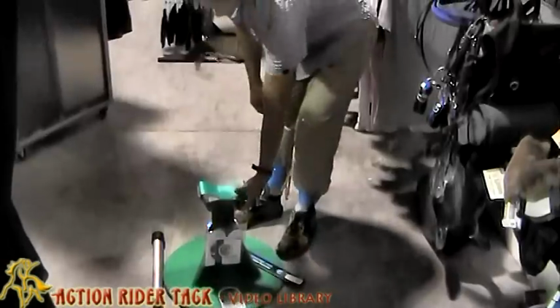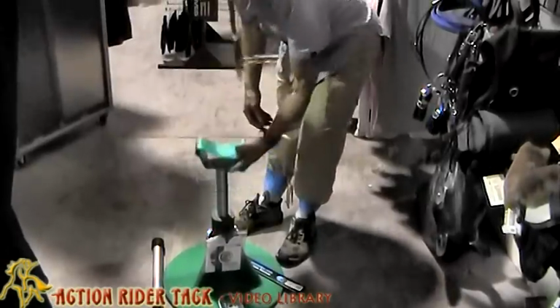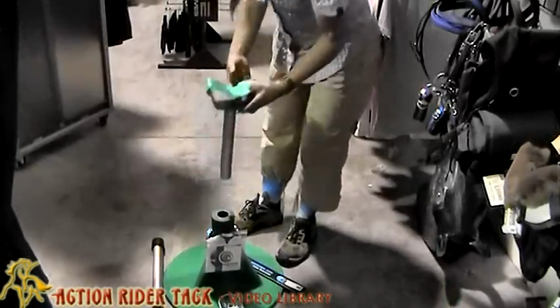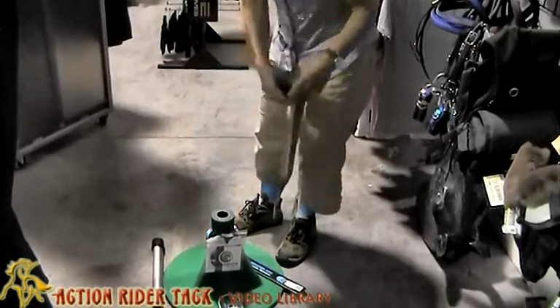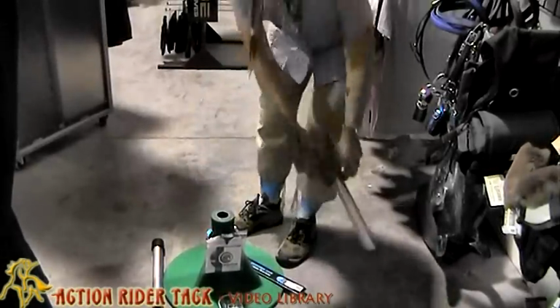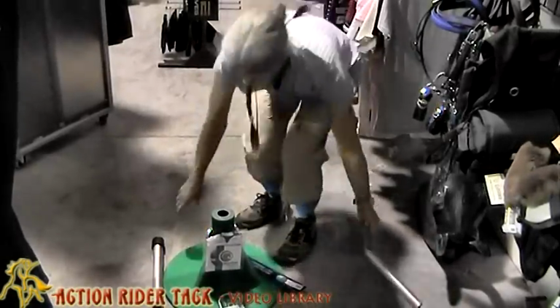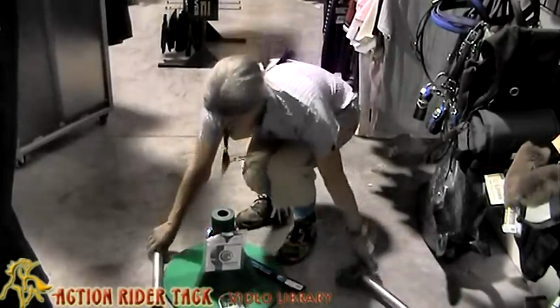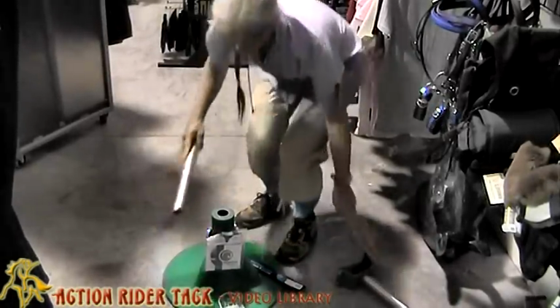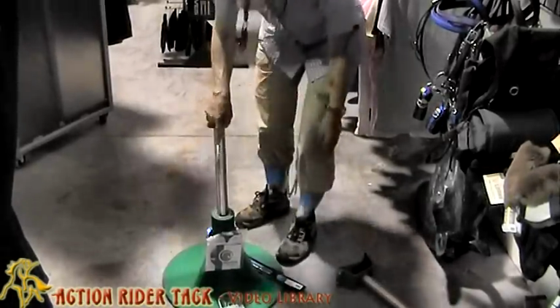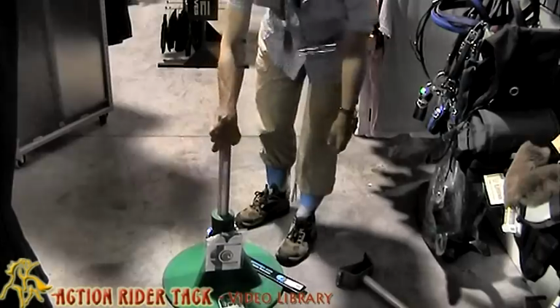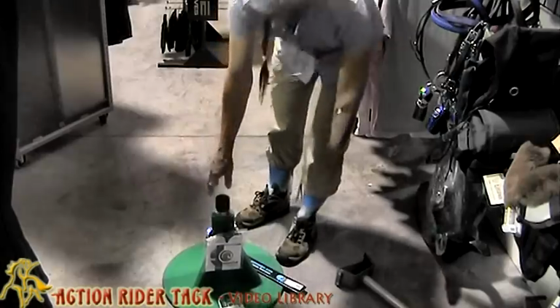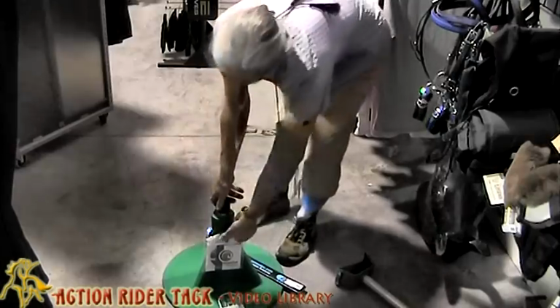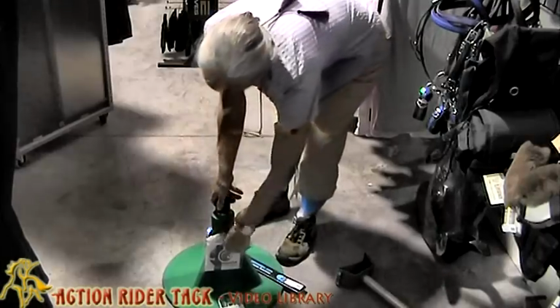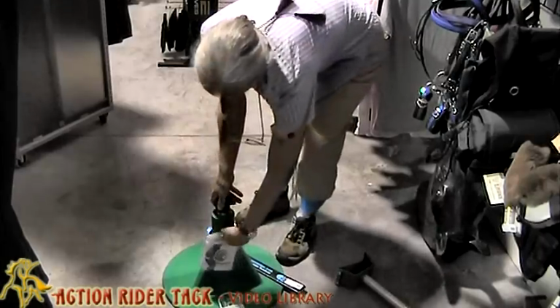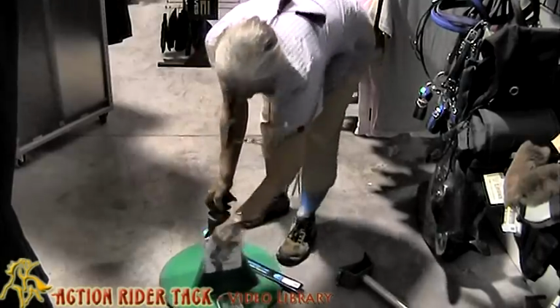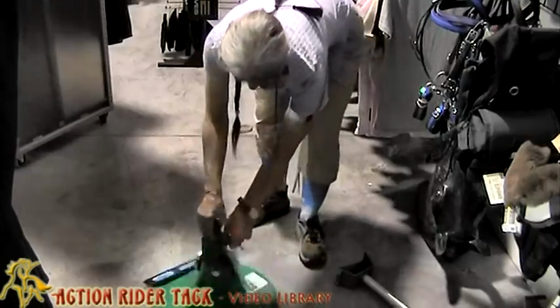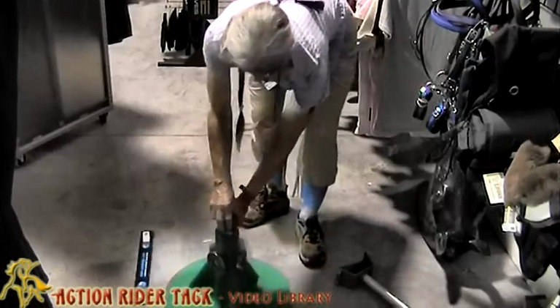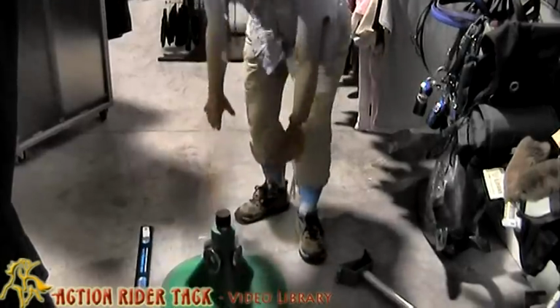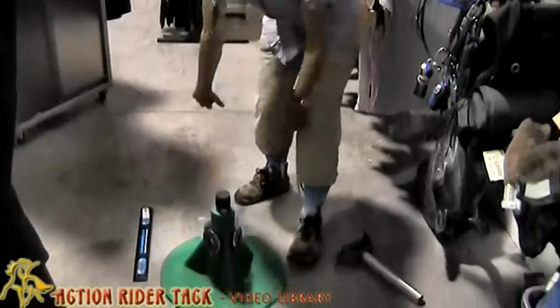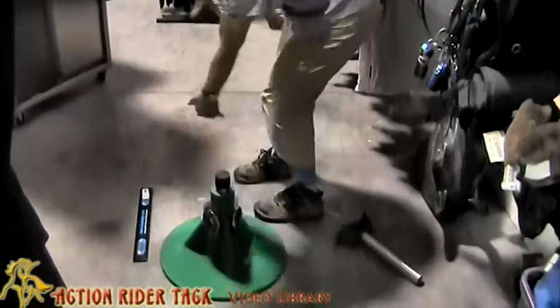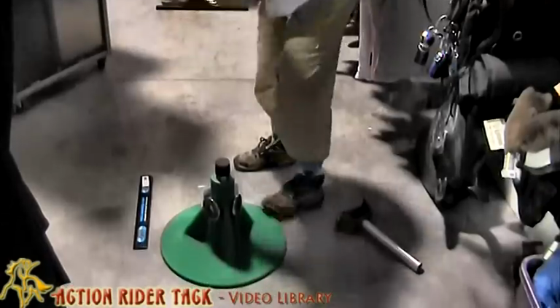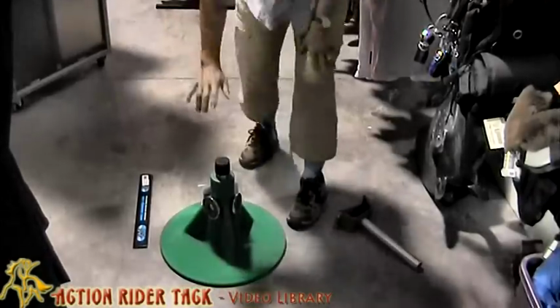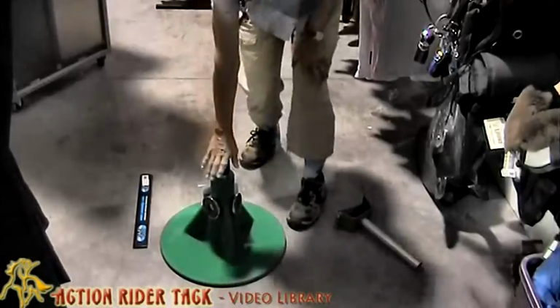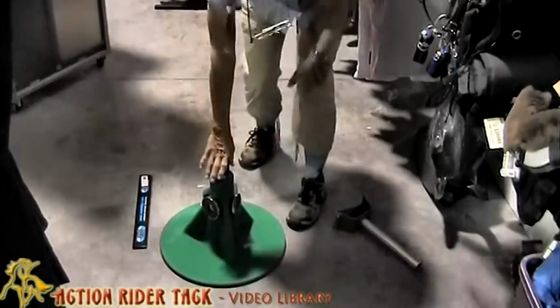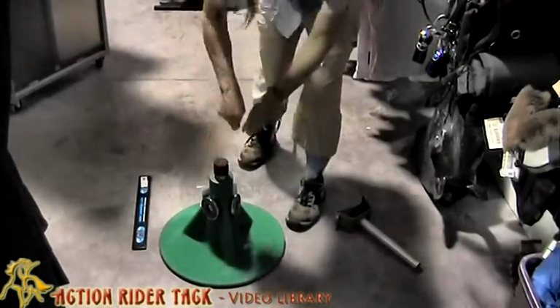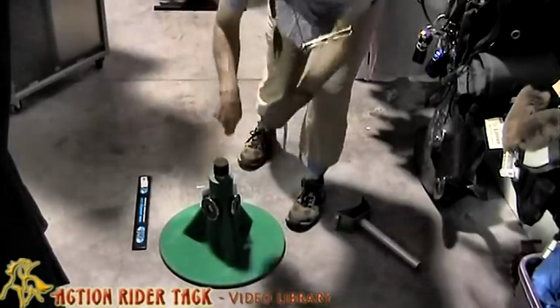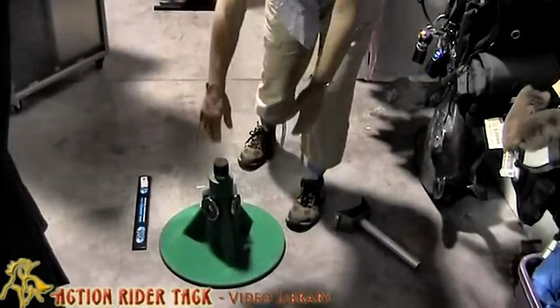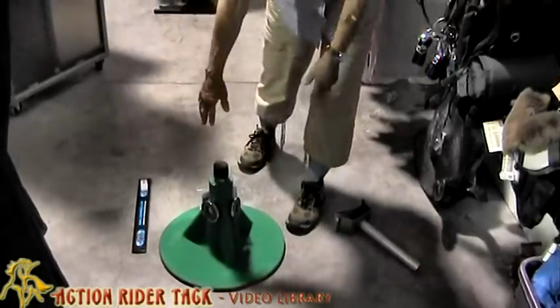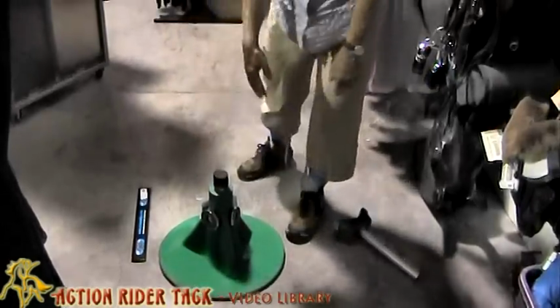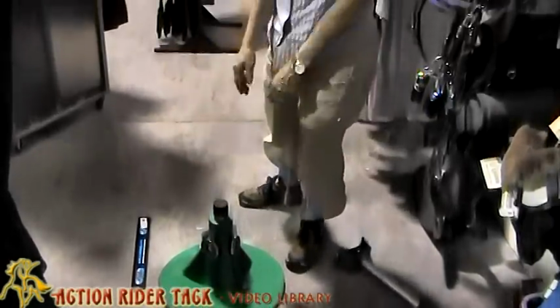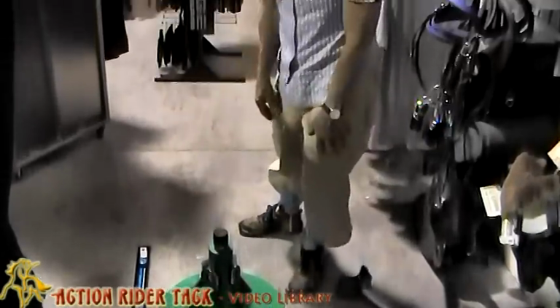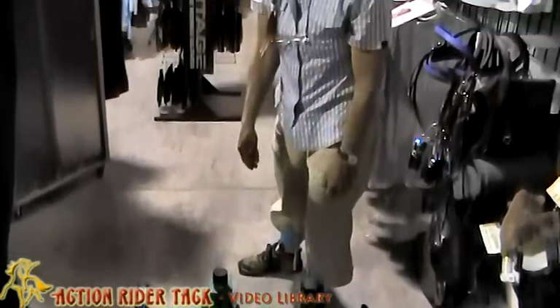And then when you get ready to do your filing for the front, pick the hoof up, put it on here, and then you can do your filing. And again, it's safe for you and the horse.